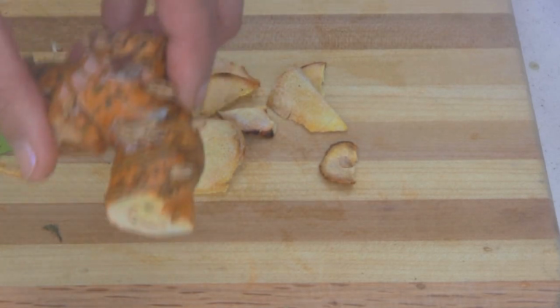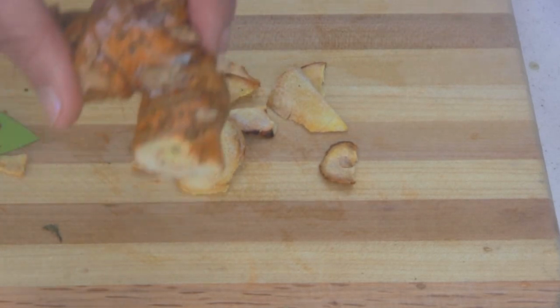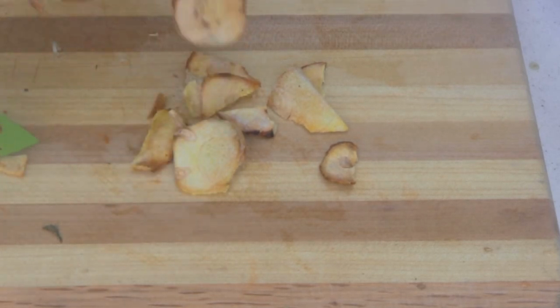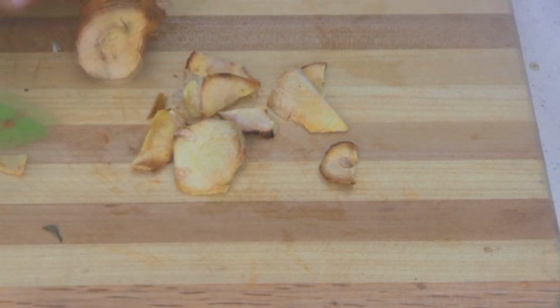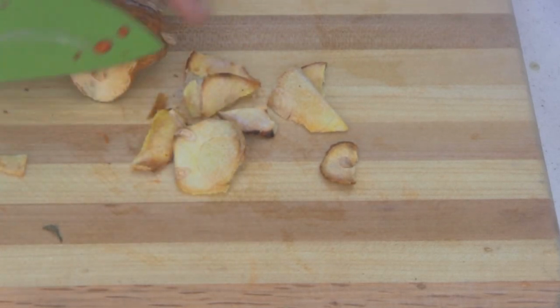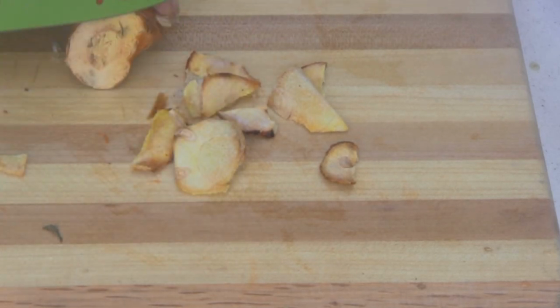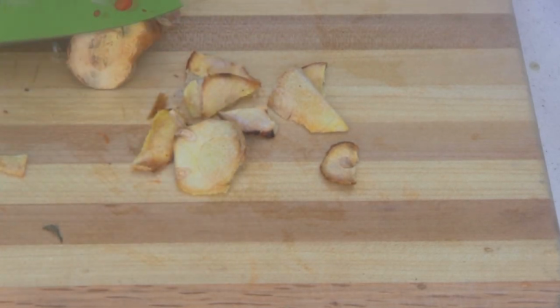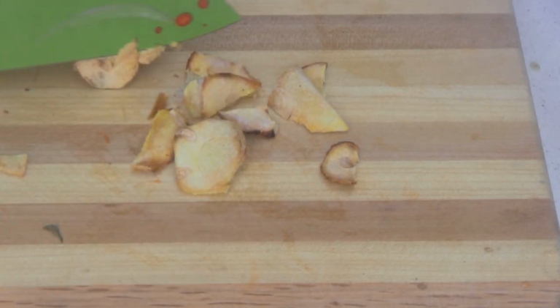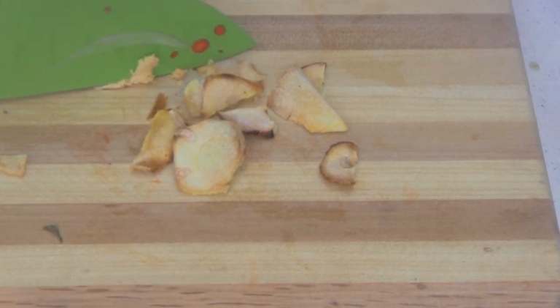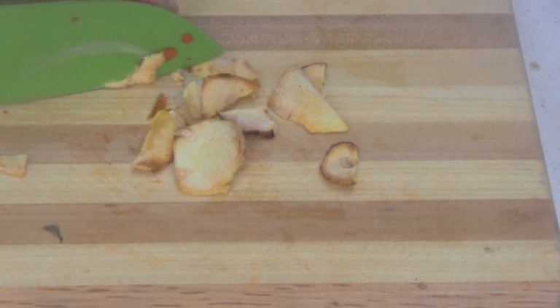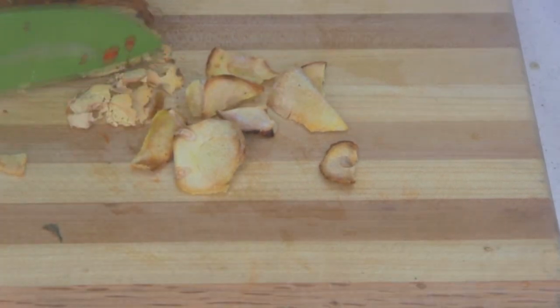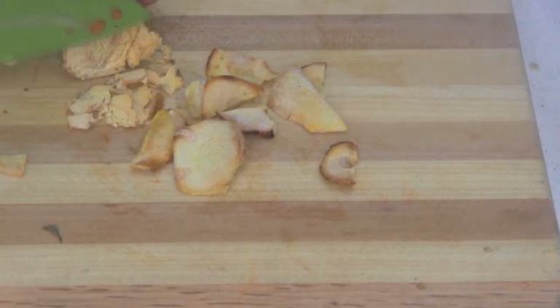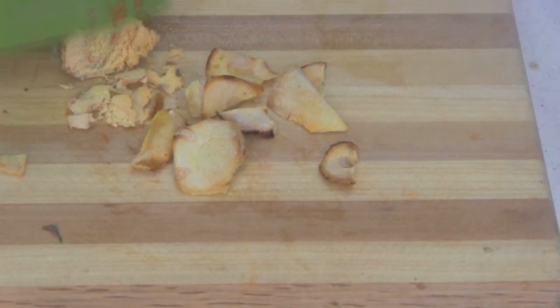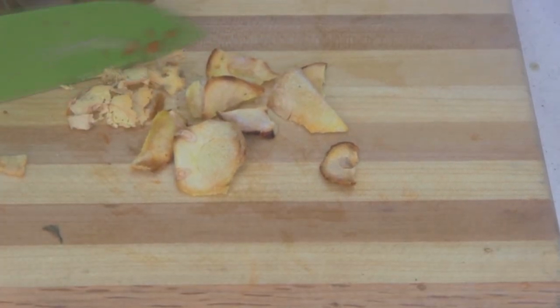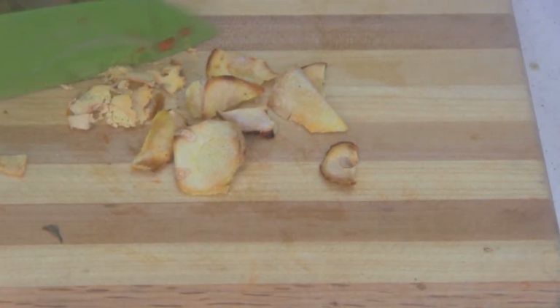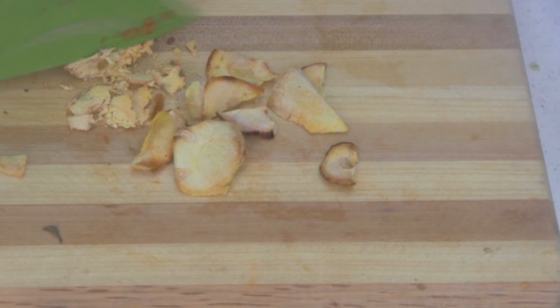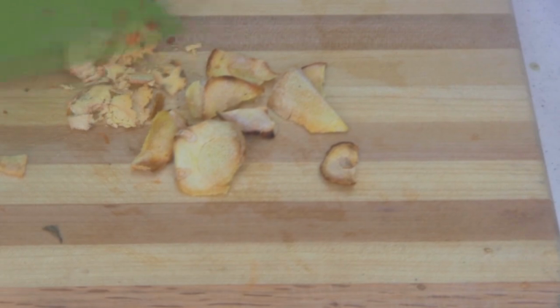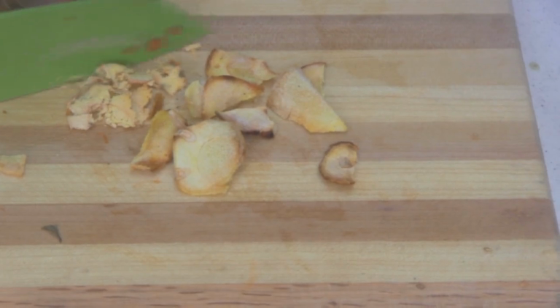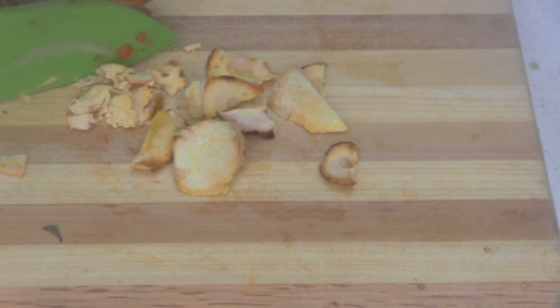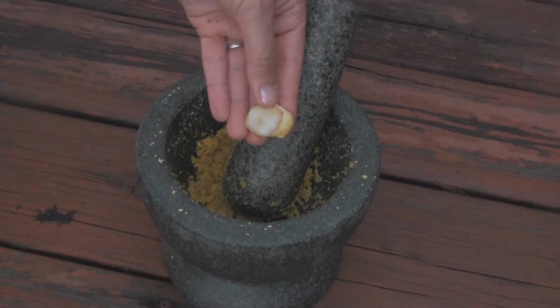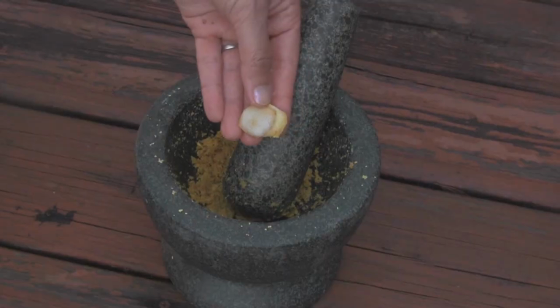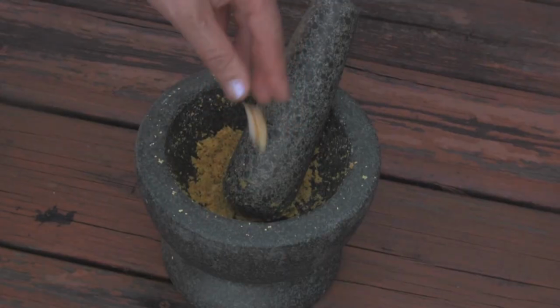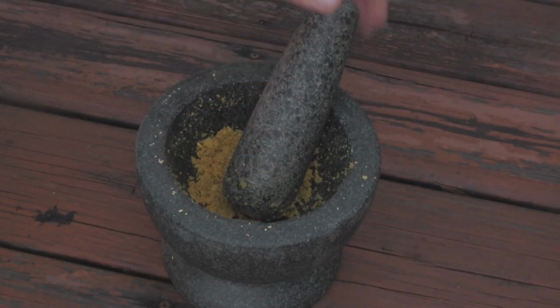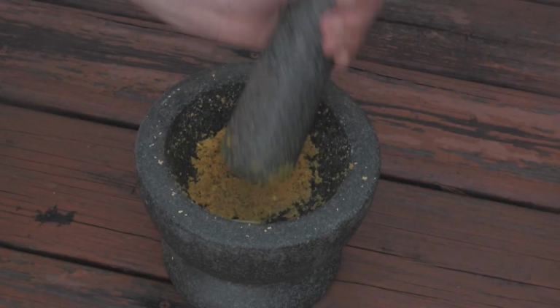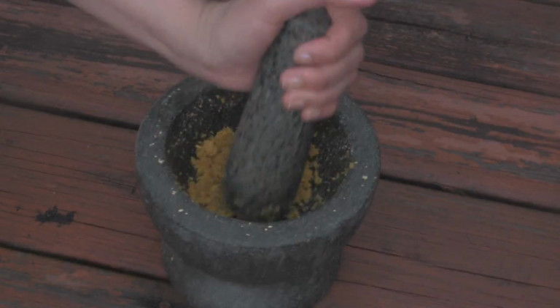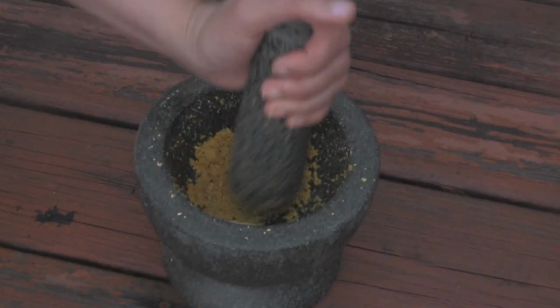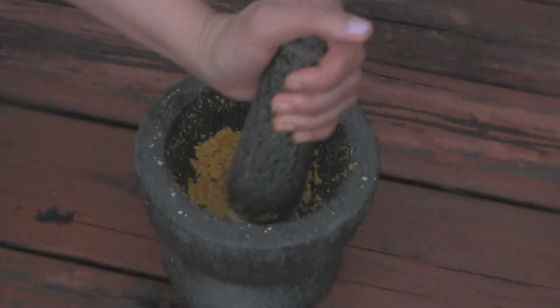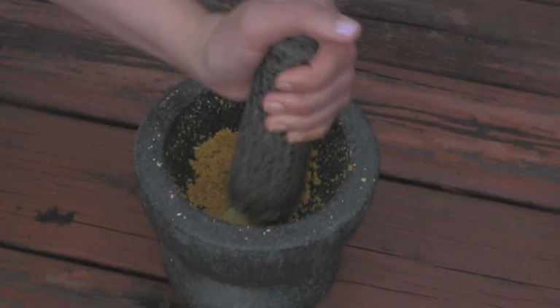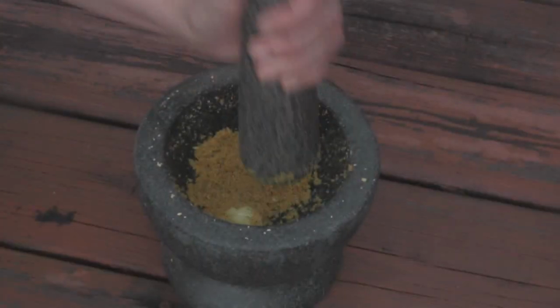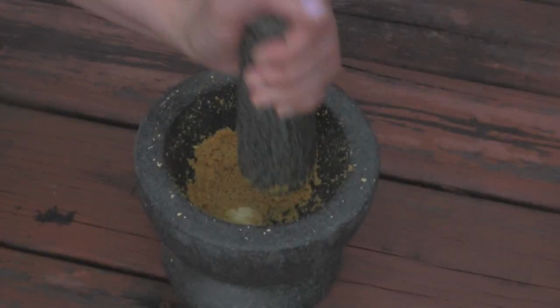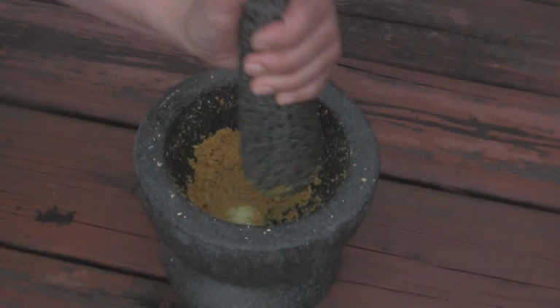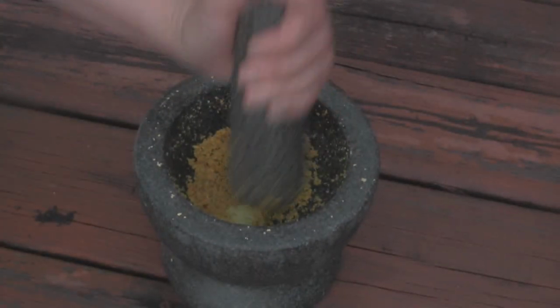Thinly slice the galangal. We're going to pound it in a mortar and pestle to break the fiber, and pound it into a smooth paste.